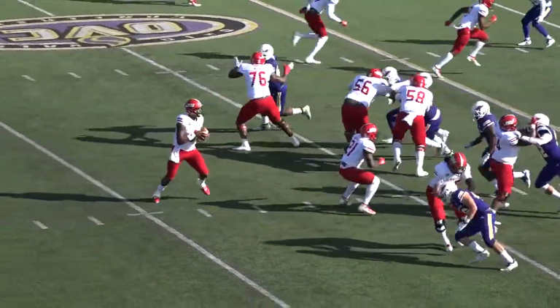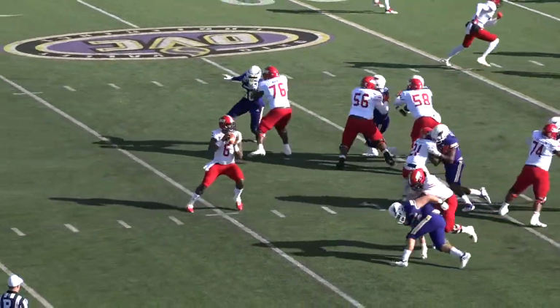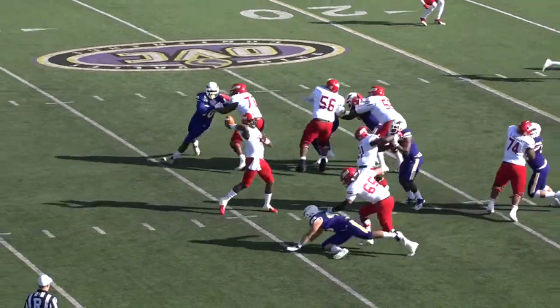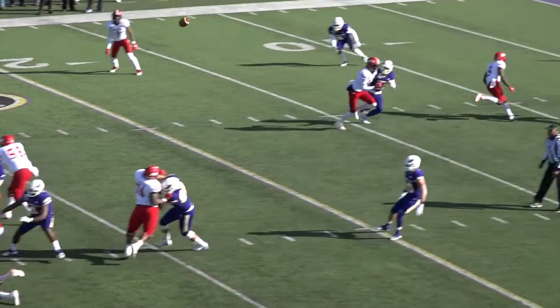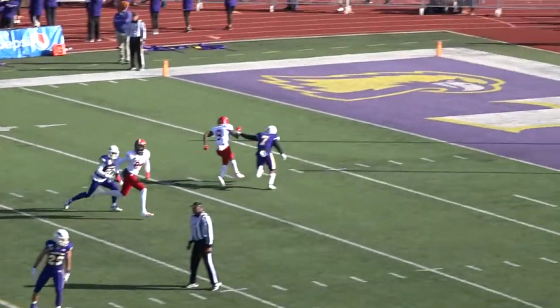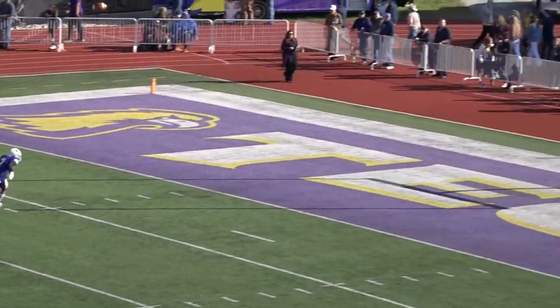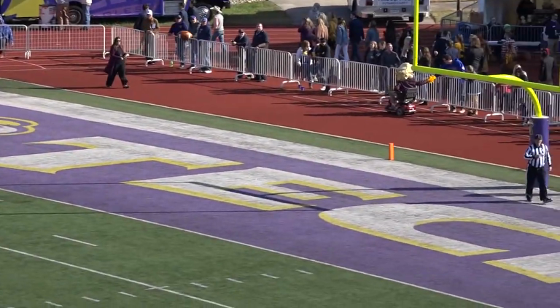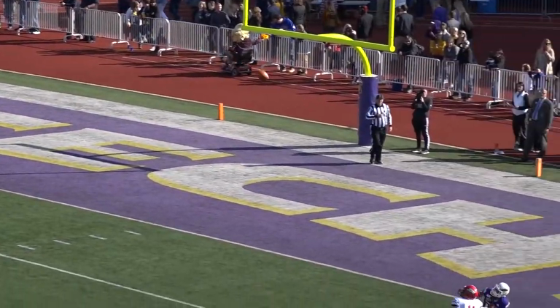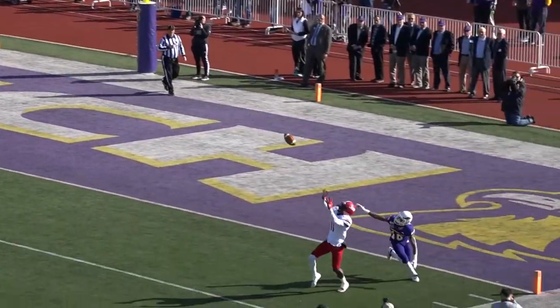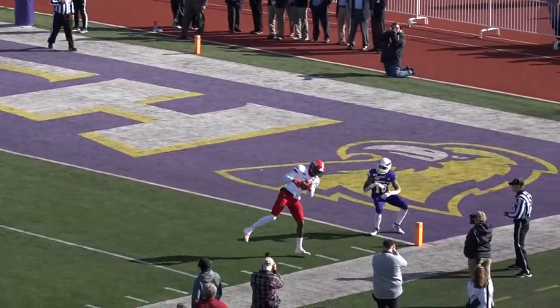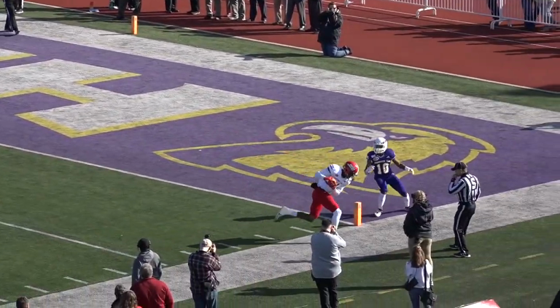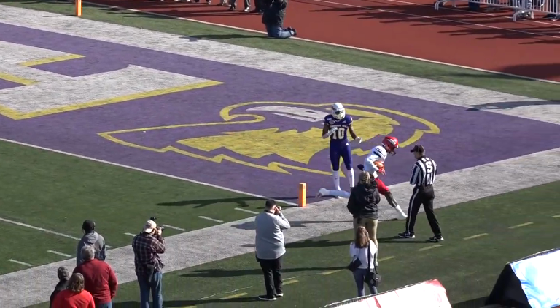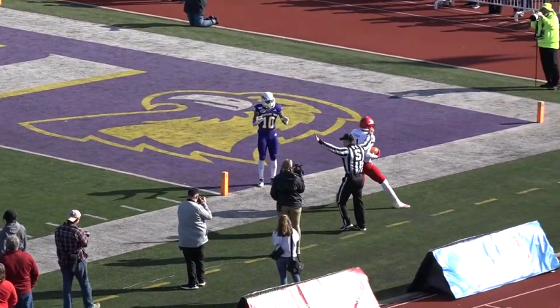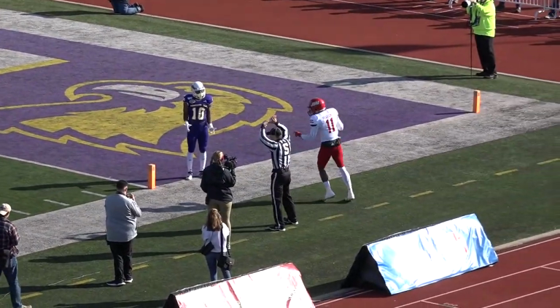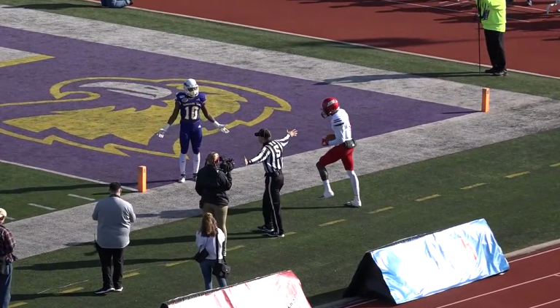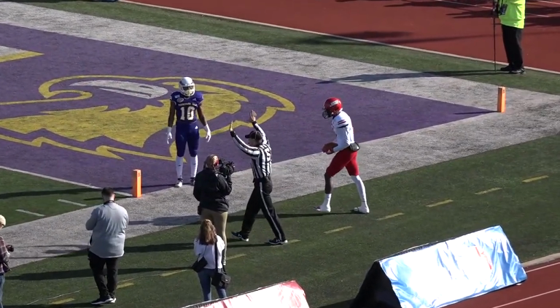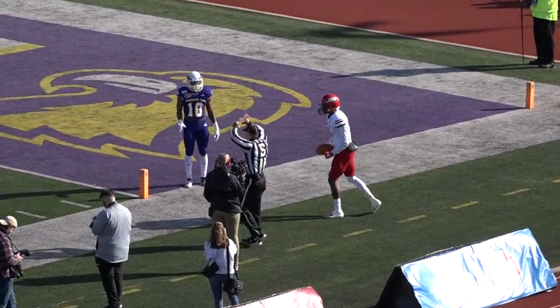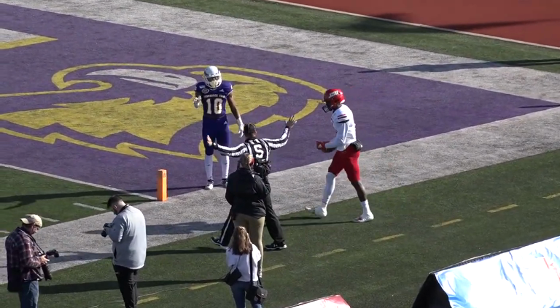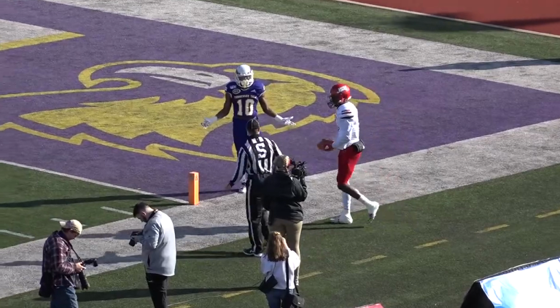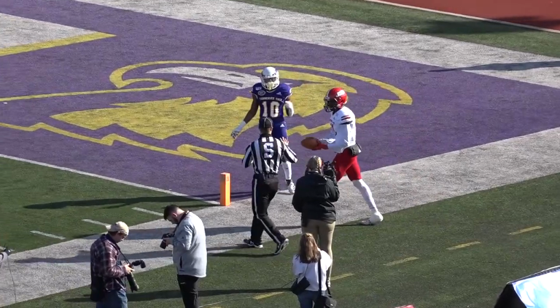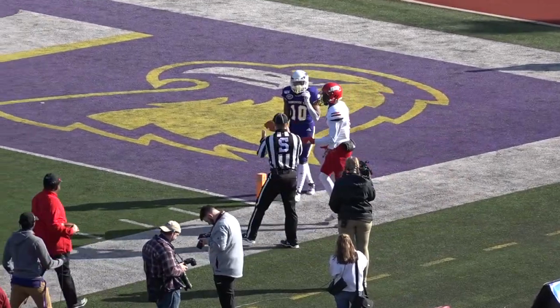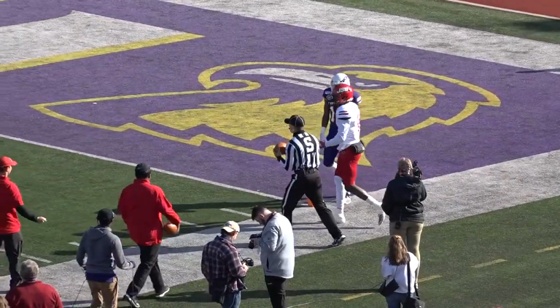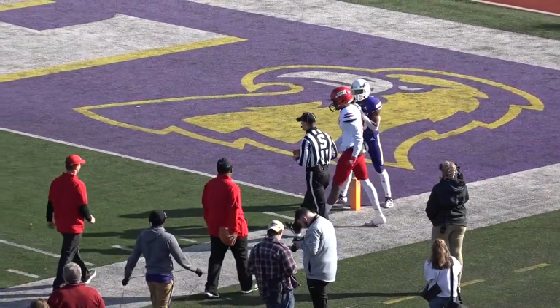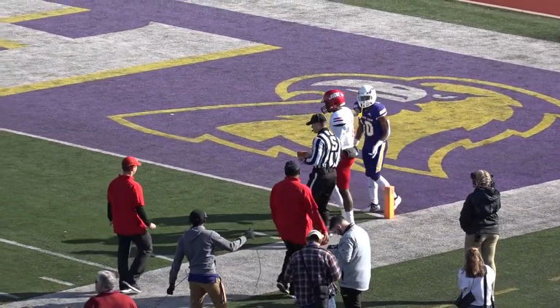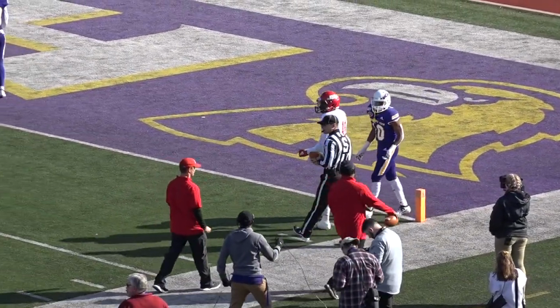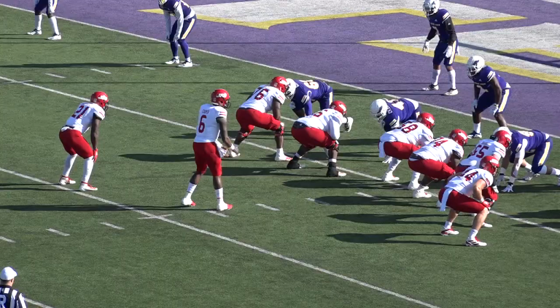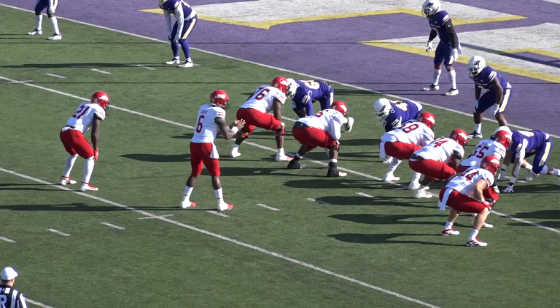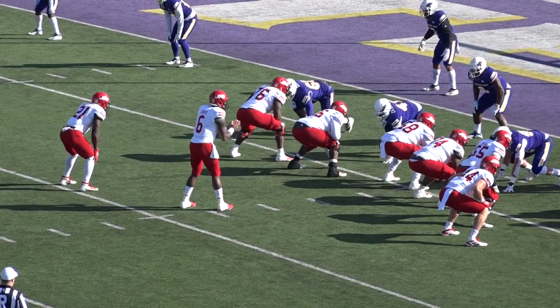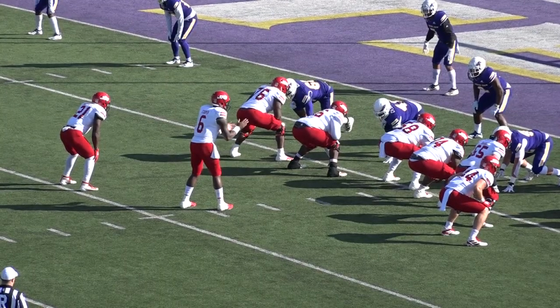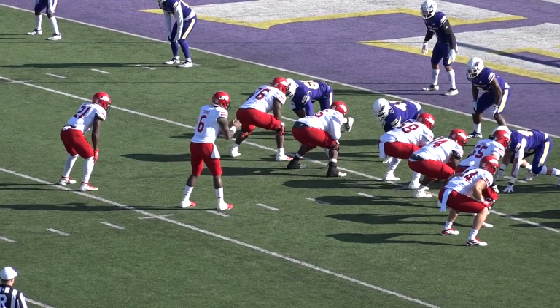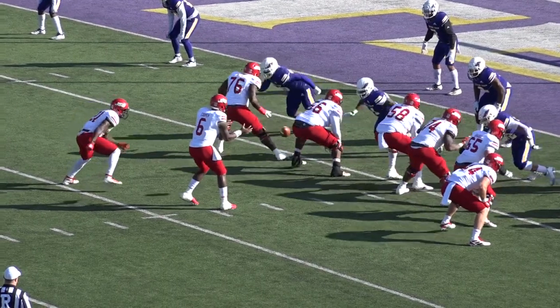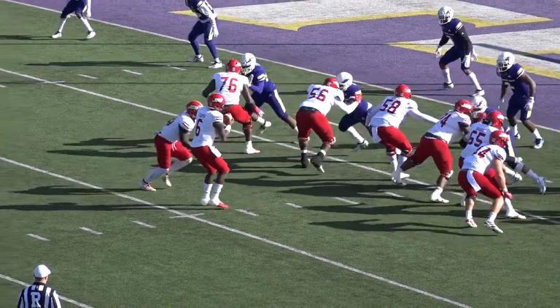Coop will throw it, pressure going to the corner, trying to find Pearson, lofted up, caught, out of bounds. Inside the five, he's out about the two-yard line at Tennessee Tech. He to the left, Pearson wide right, third and goal from the four.